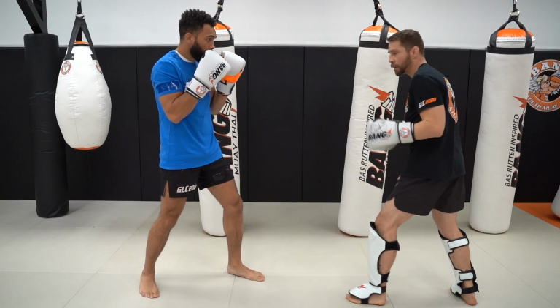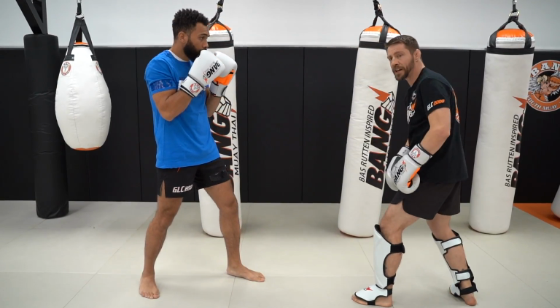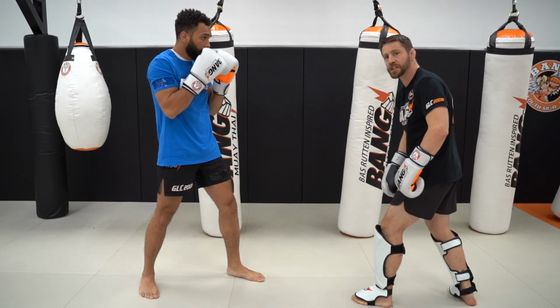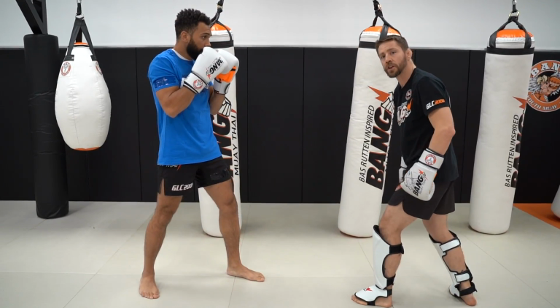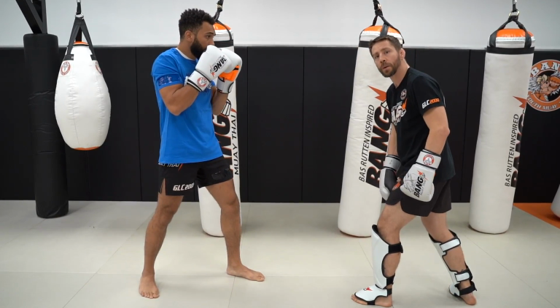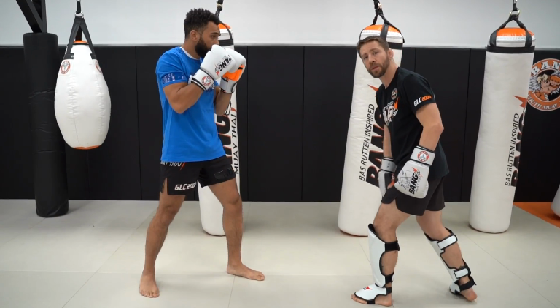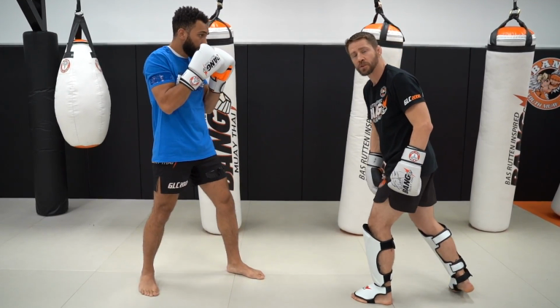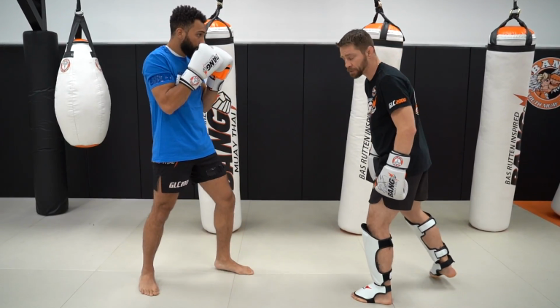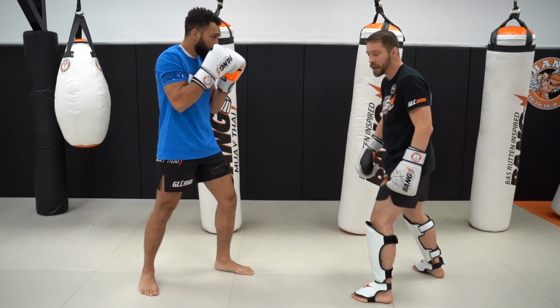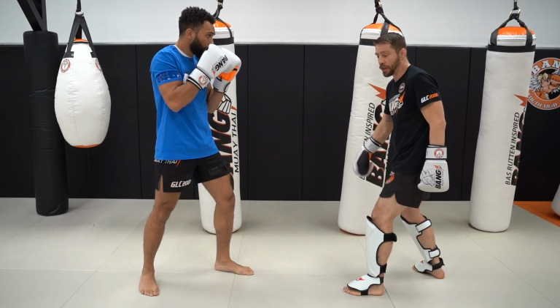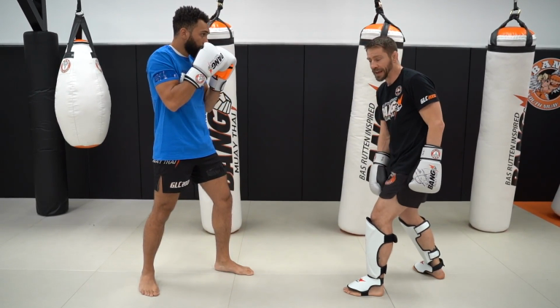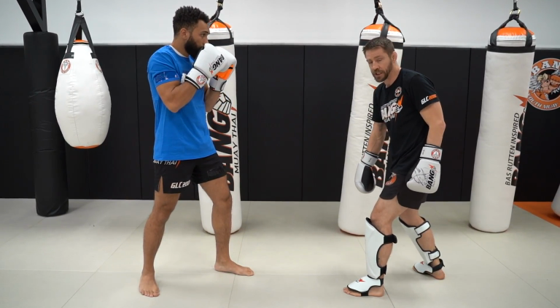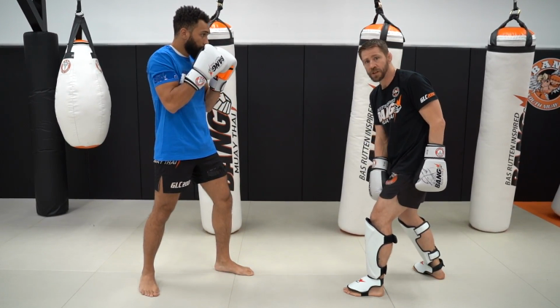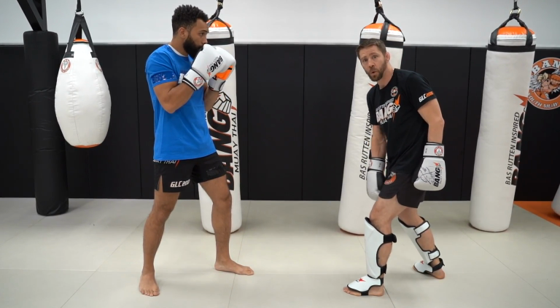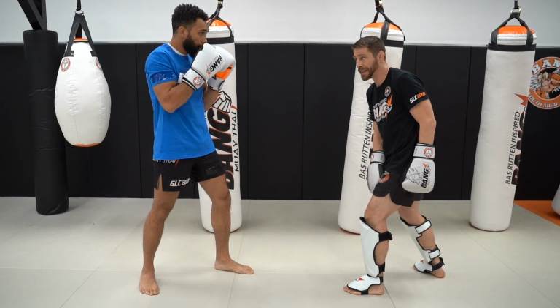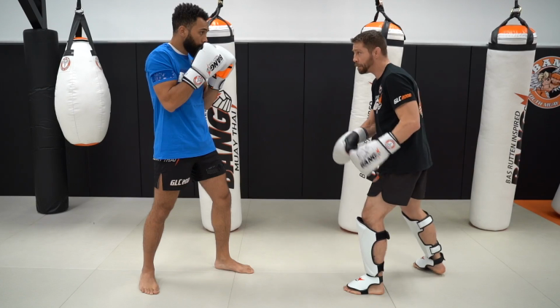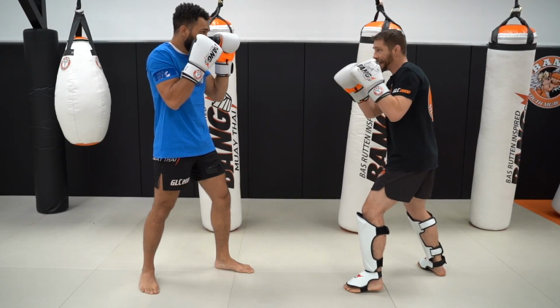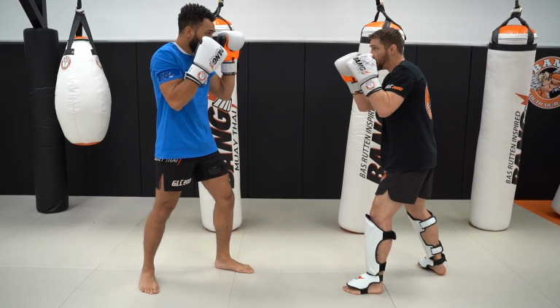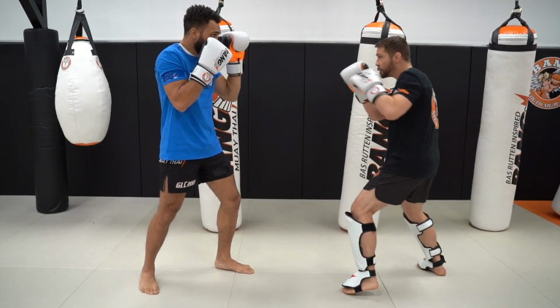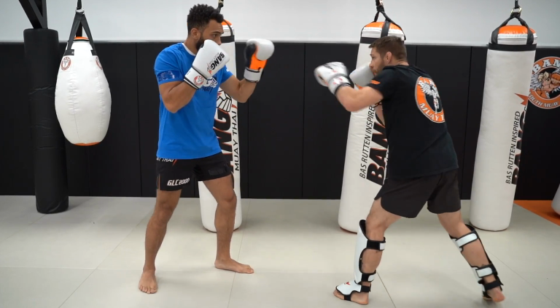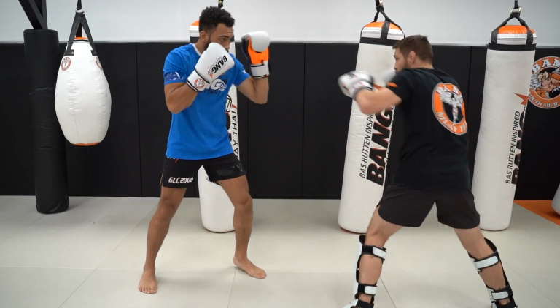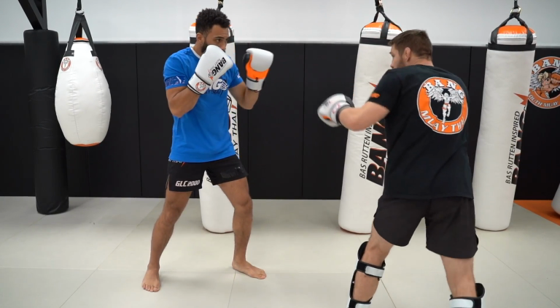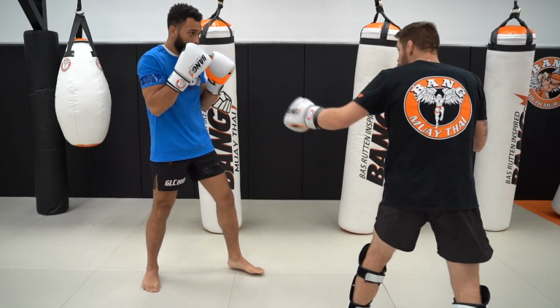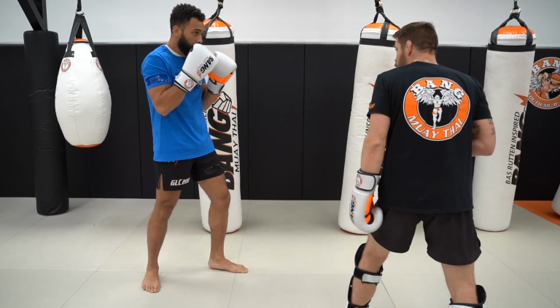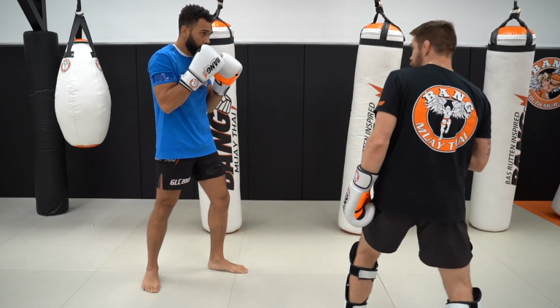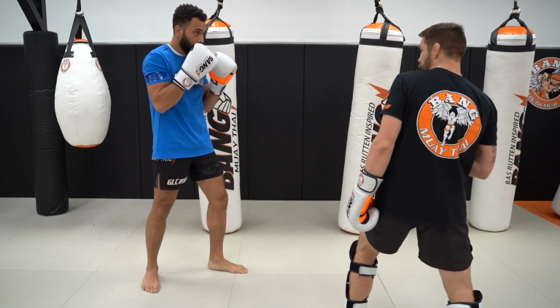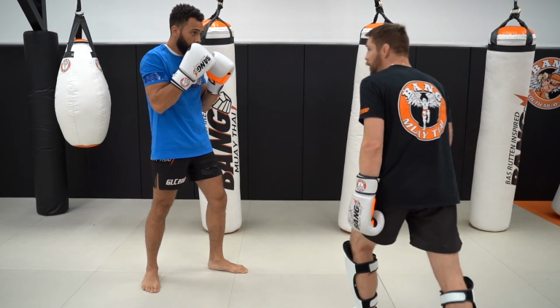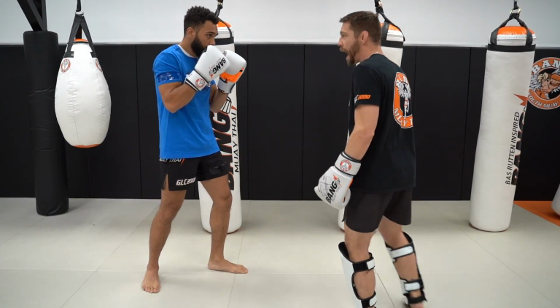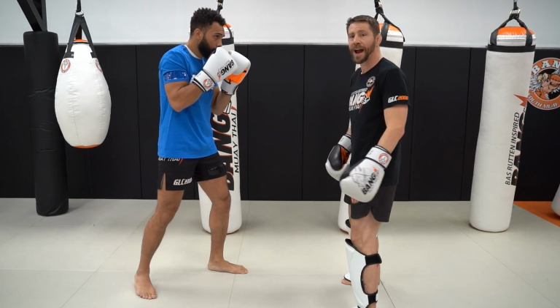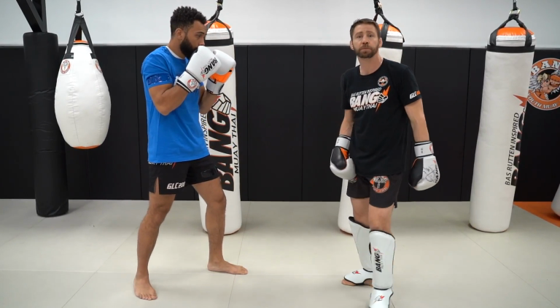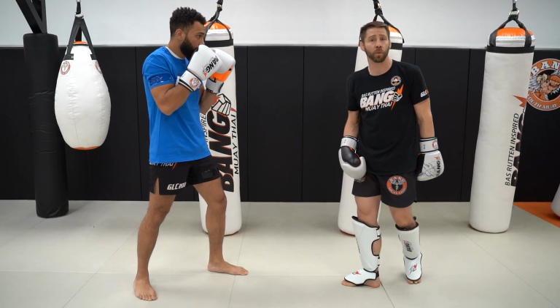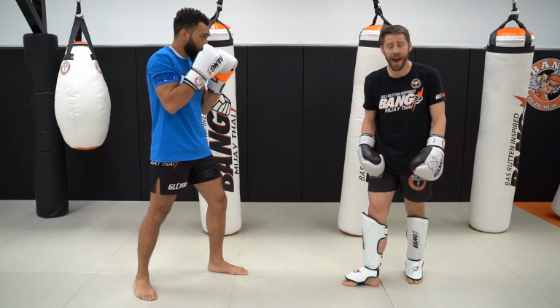I want to make sure I have a solid target when I'm doing those double jabs. Another thing is to double jab towards the hip, getting away from him. But I don't want you to line up towards his right hand, so you can have the reaction to pull out of the way of that.